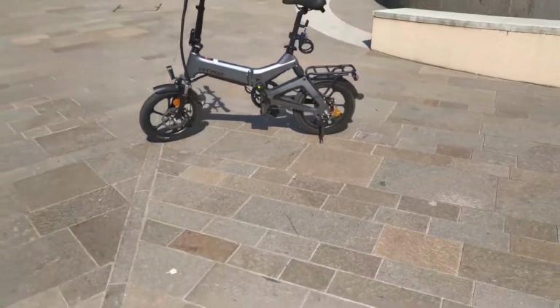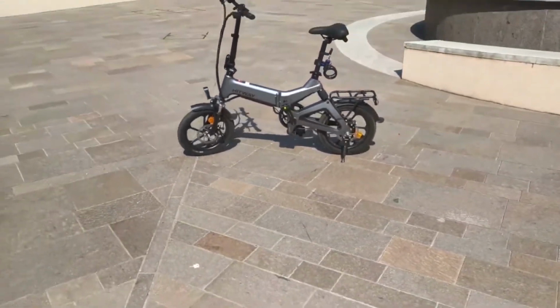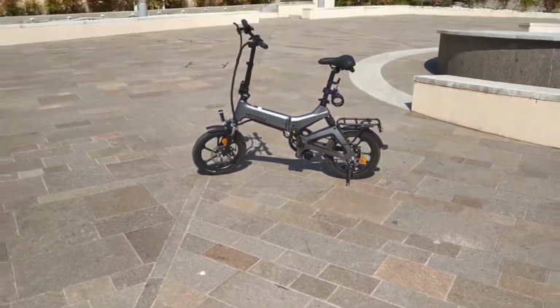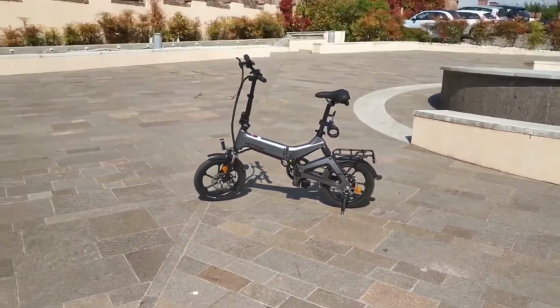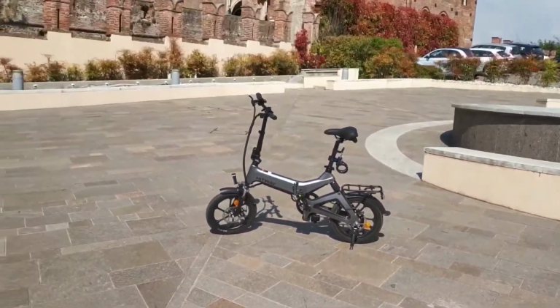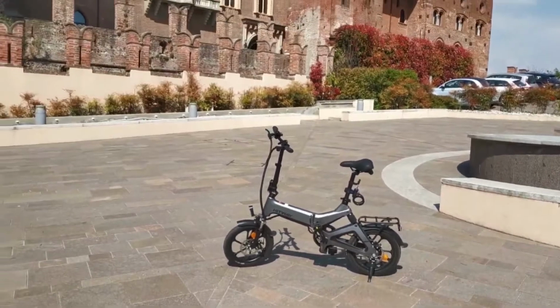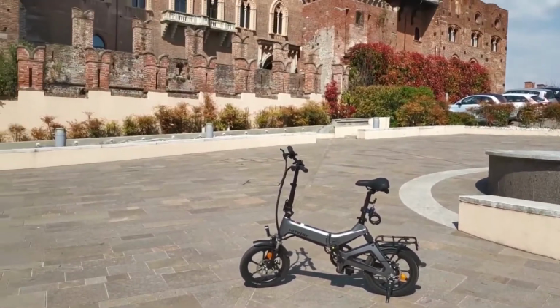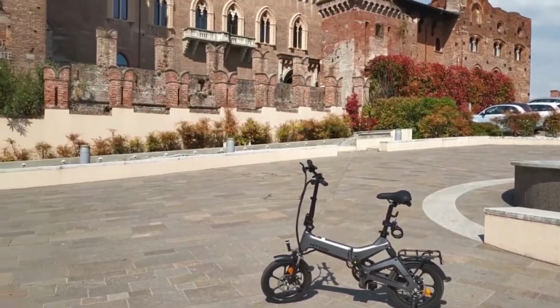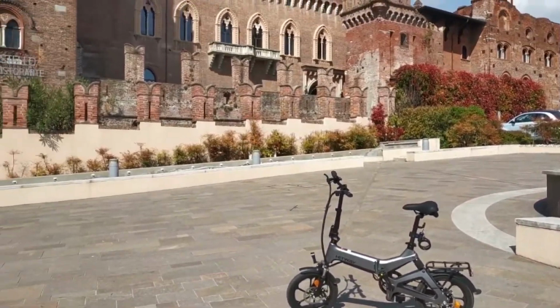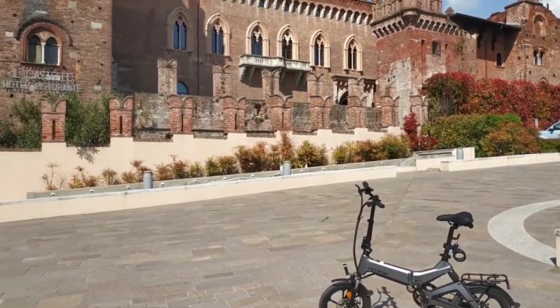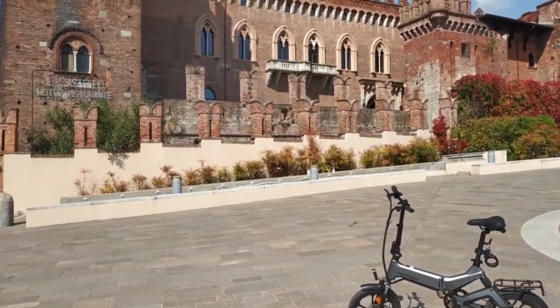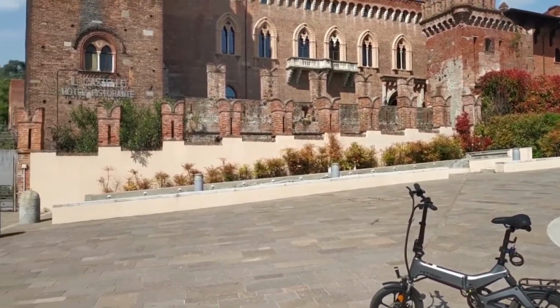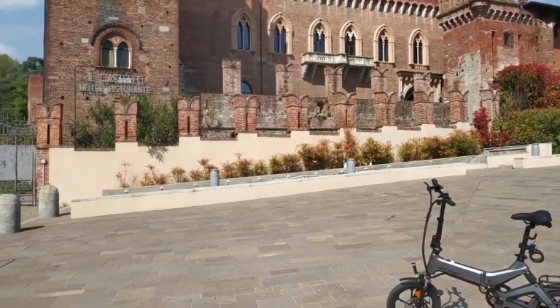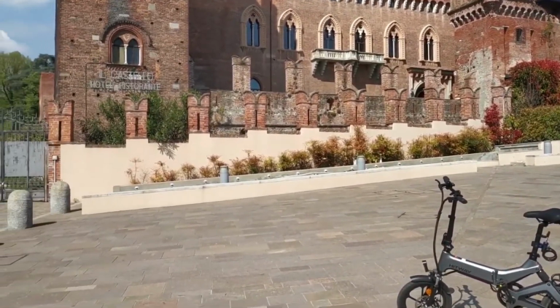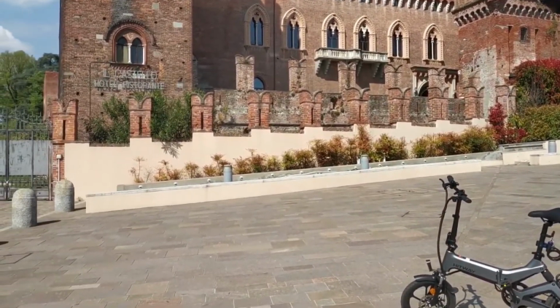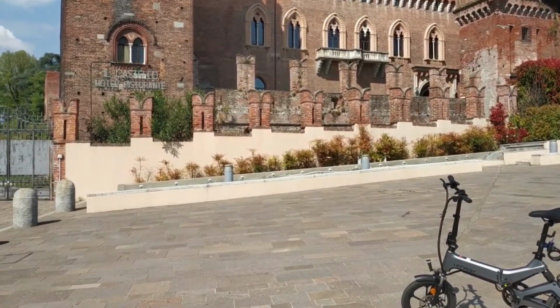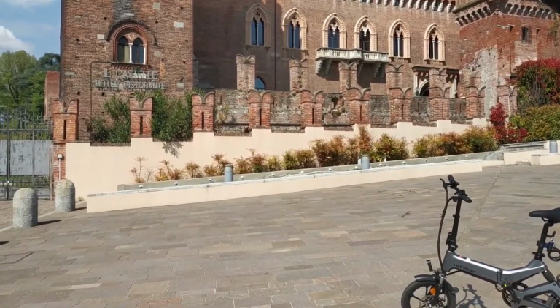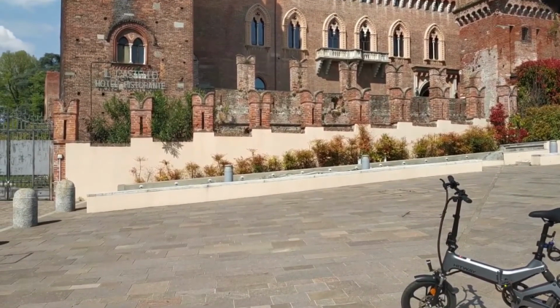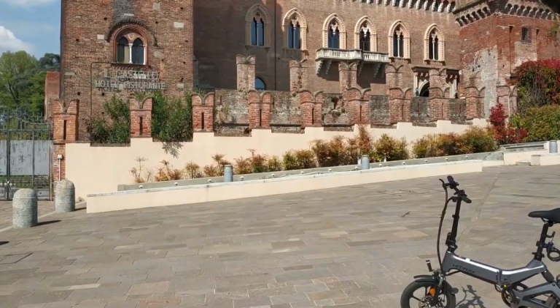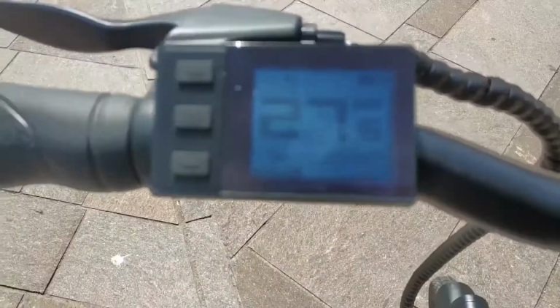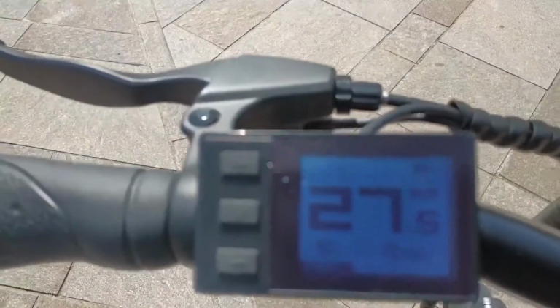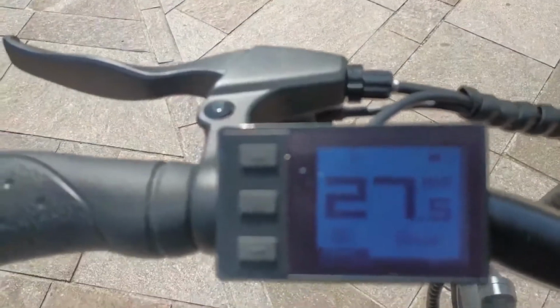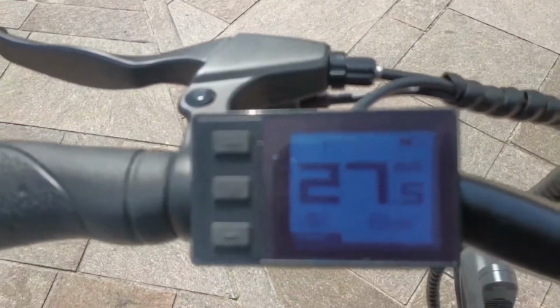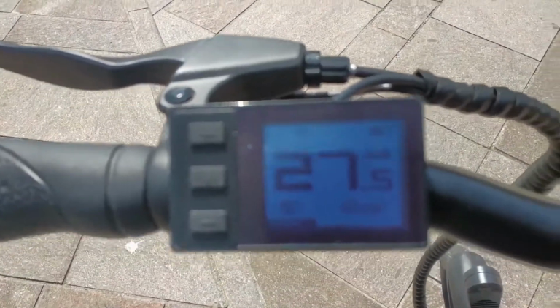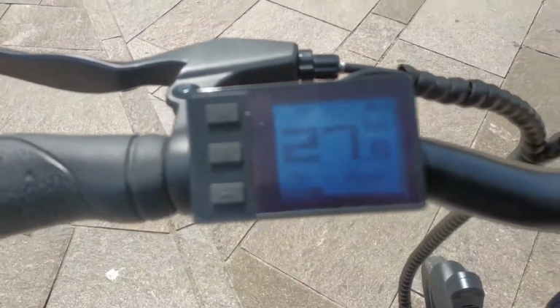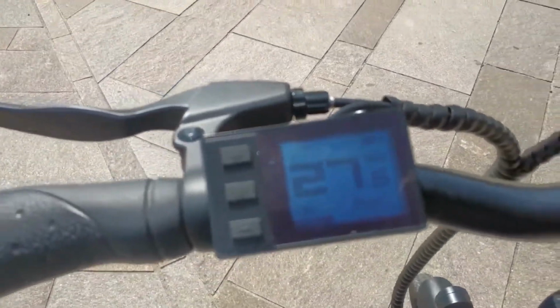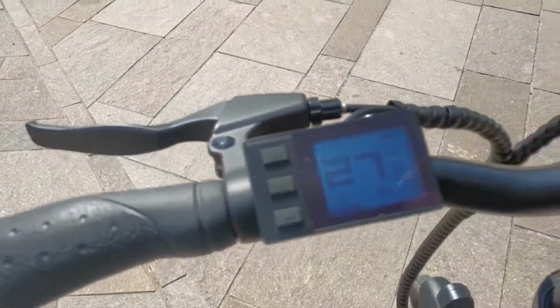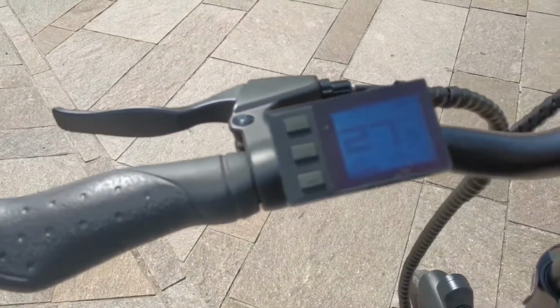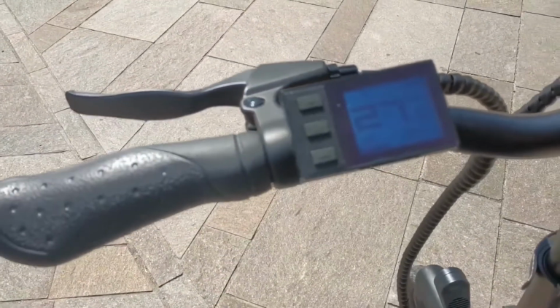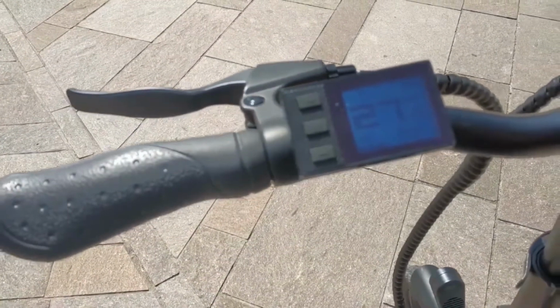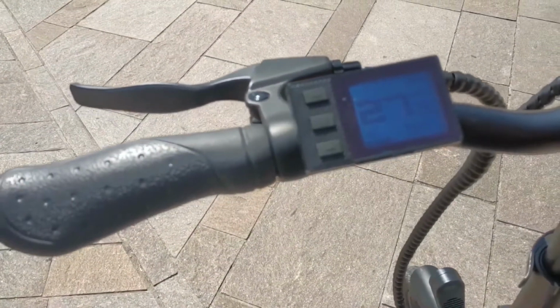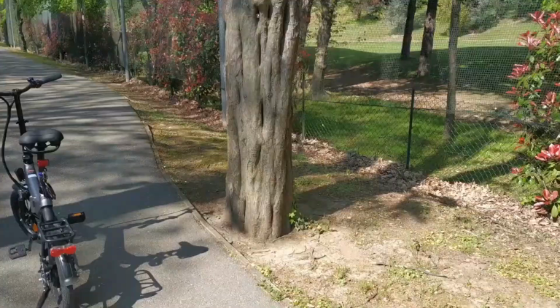It also has a nice high-definition LCD screen. This allows you to keep an eye on your battery, your mileage, your speed, and even your training data. You'll be ready for the Olympics in no time.